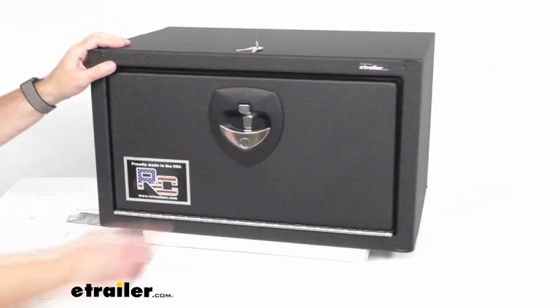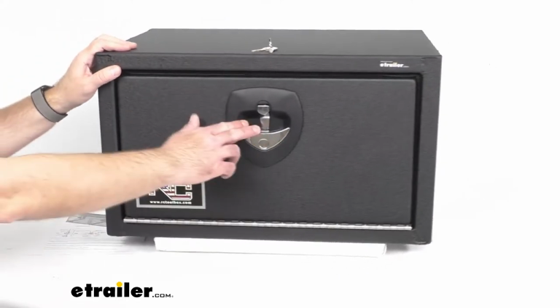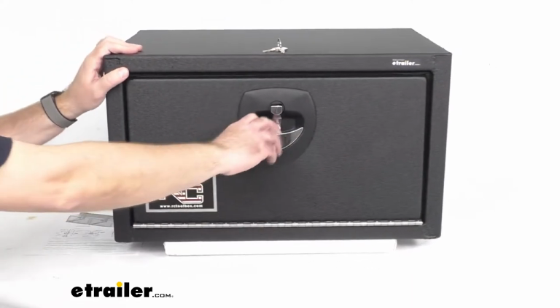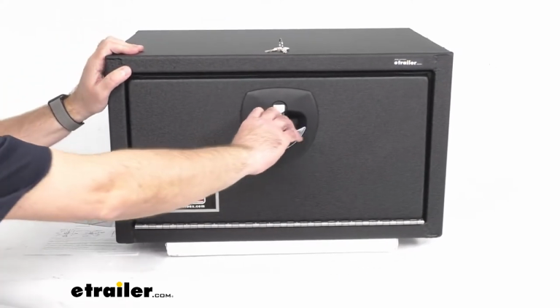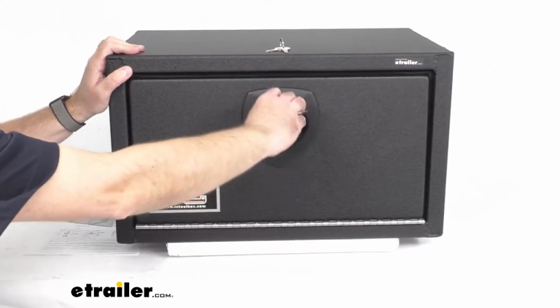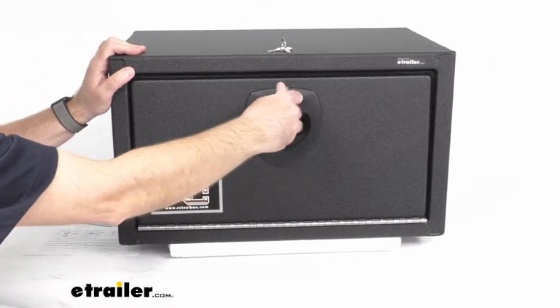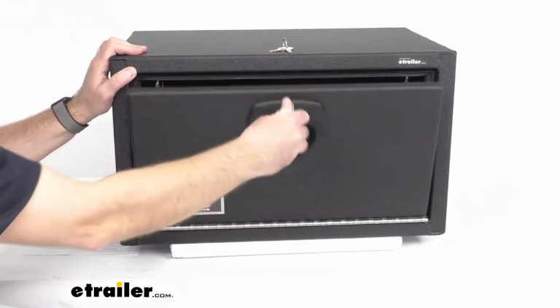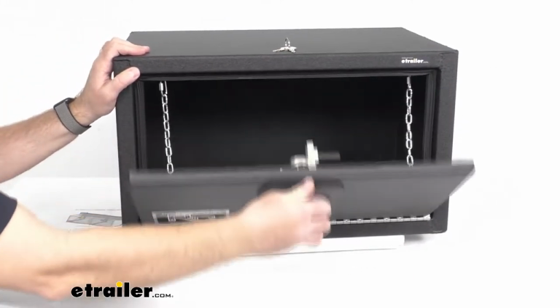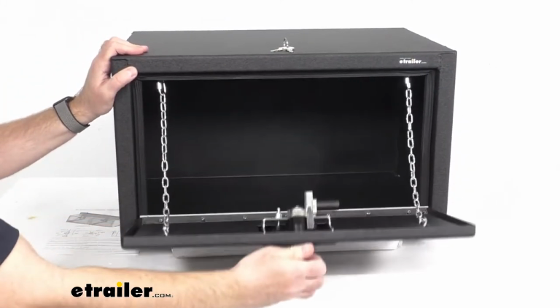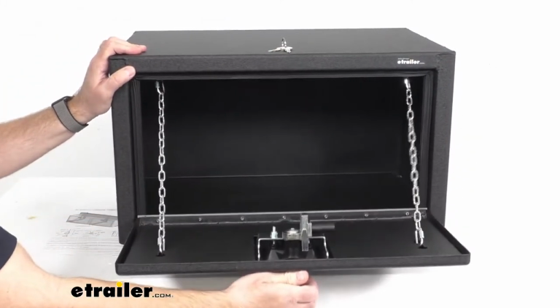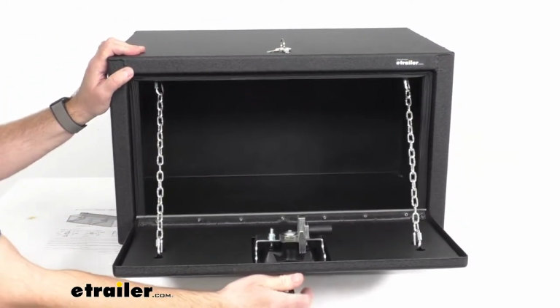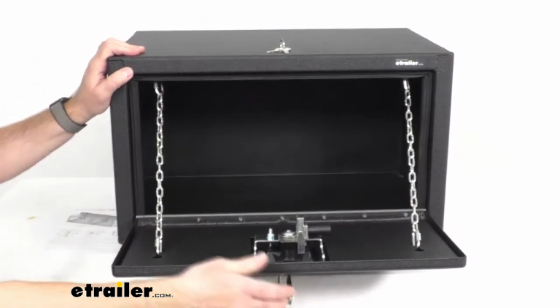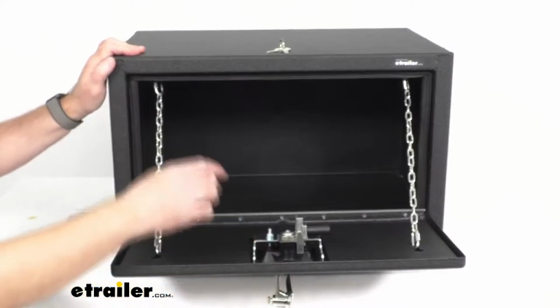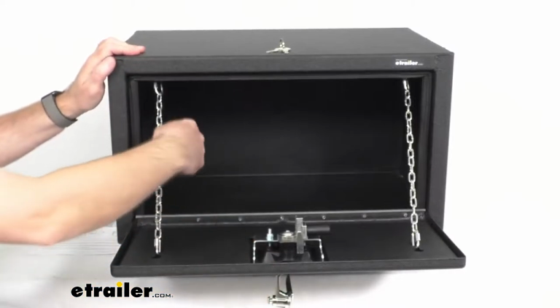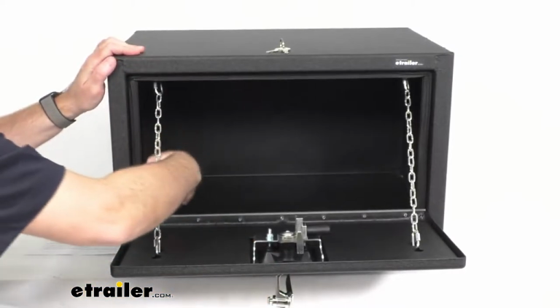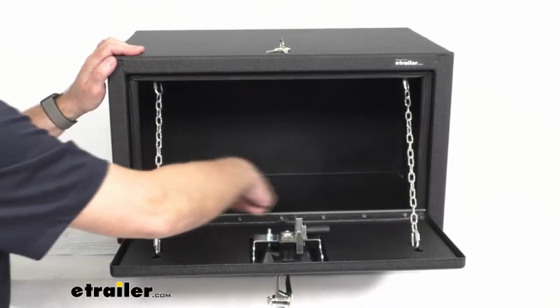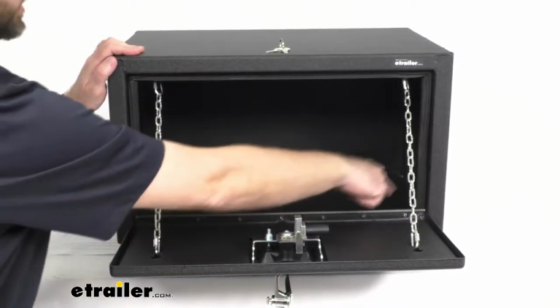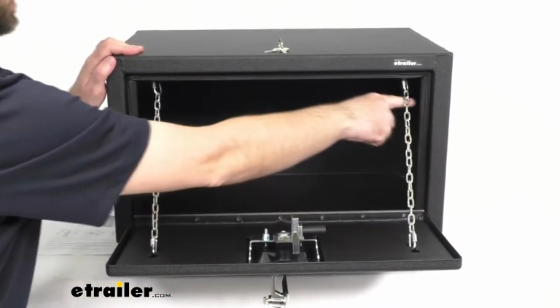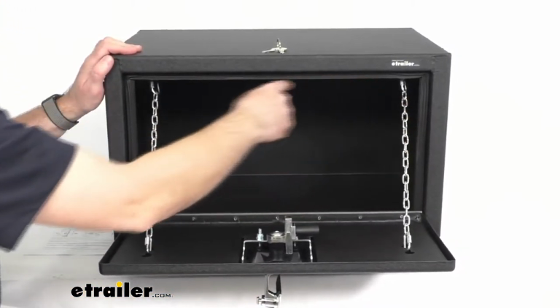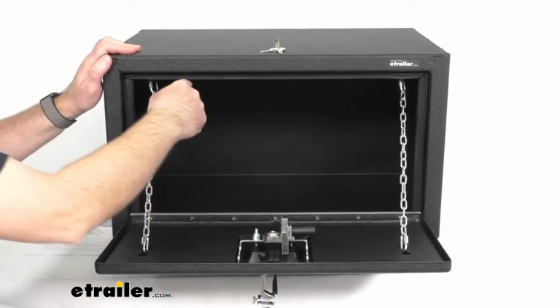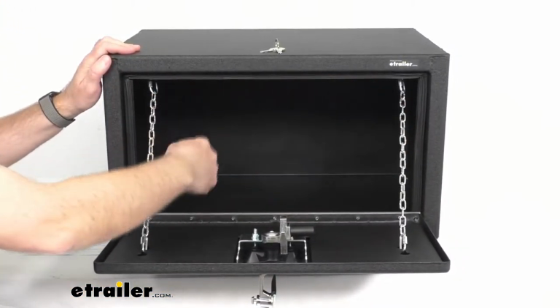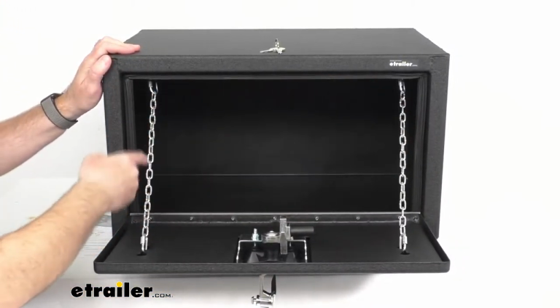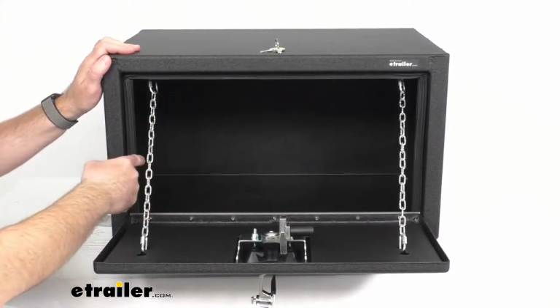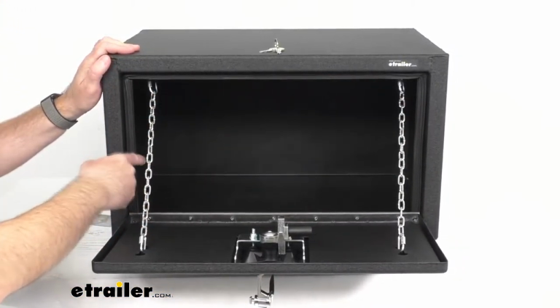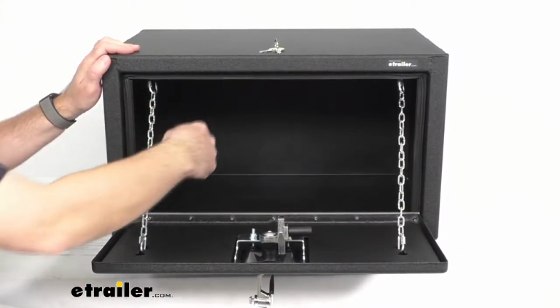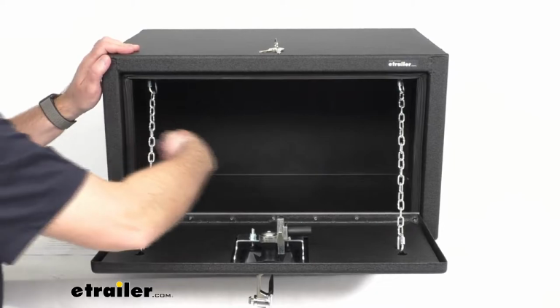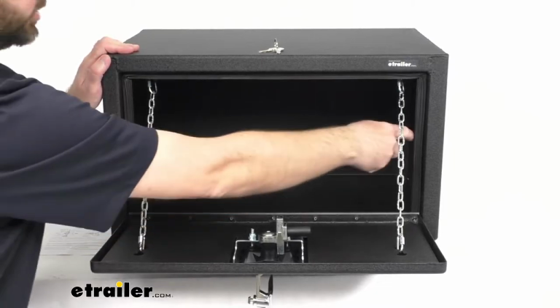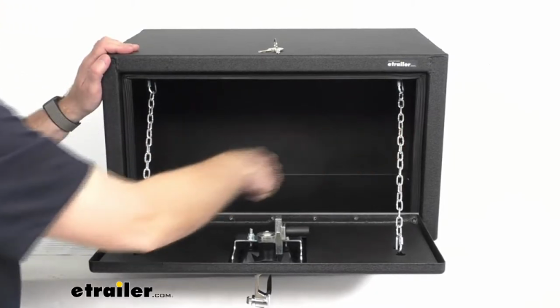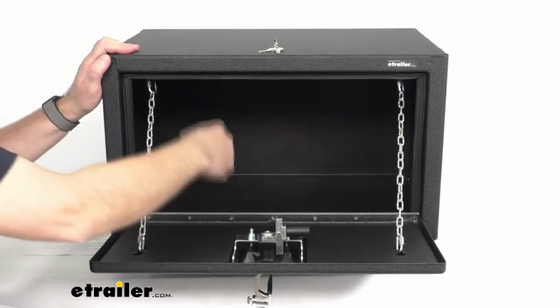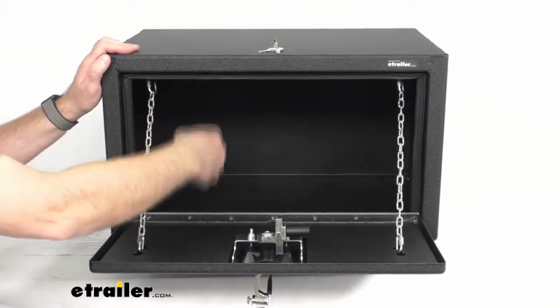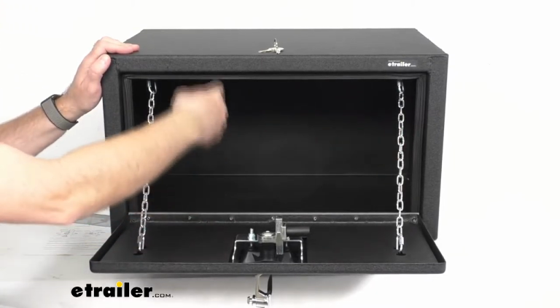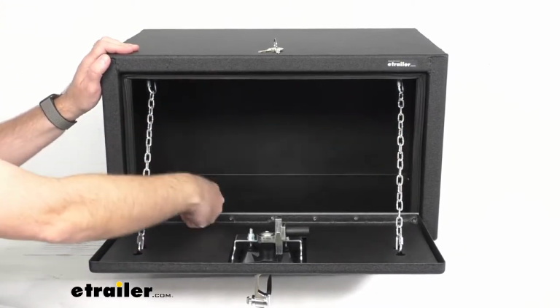This drop-down door provides easy access to cargo space. The dimensions of the opening here of our toolbox are sitting right at about 20 inches long by 10 inches tall.